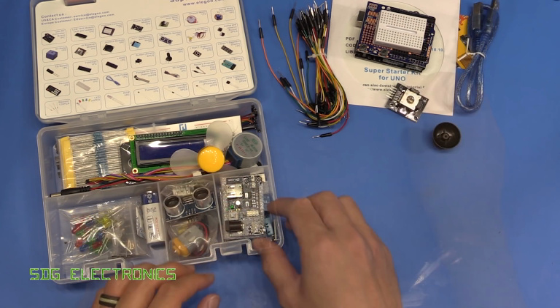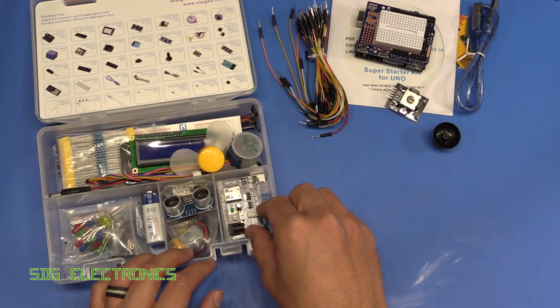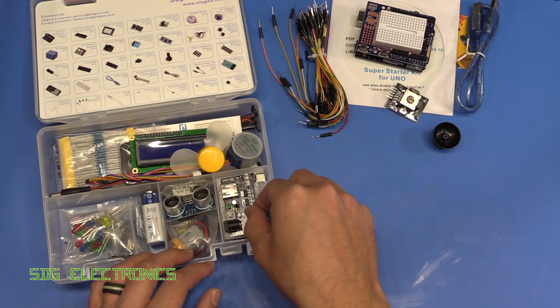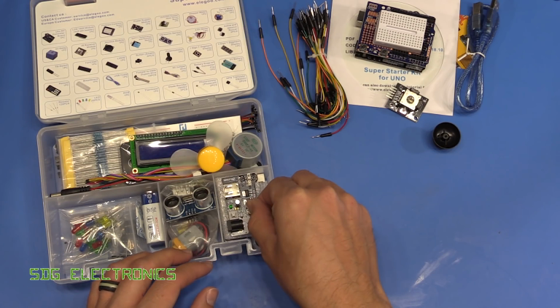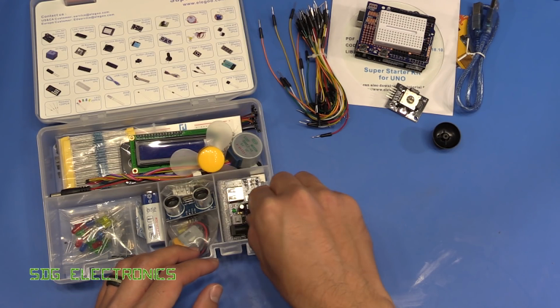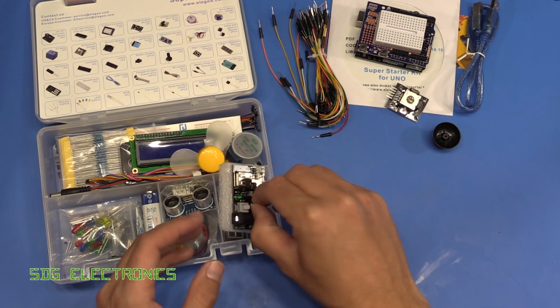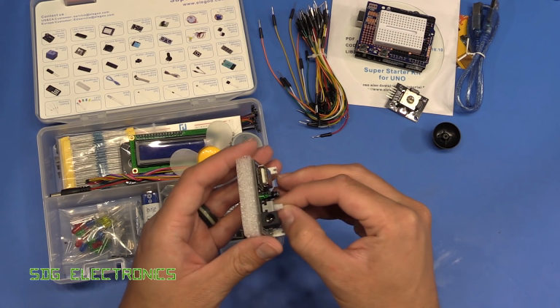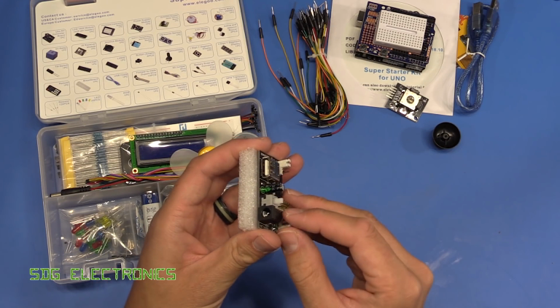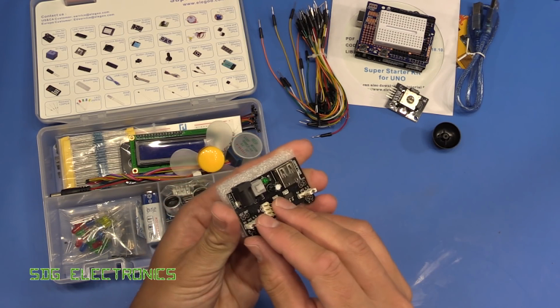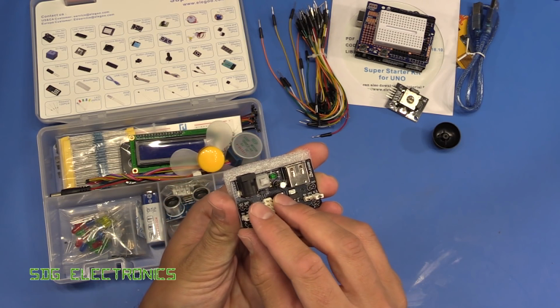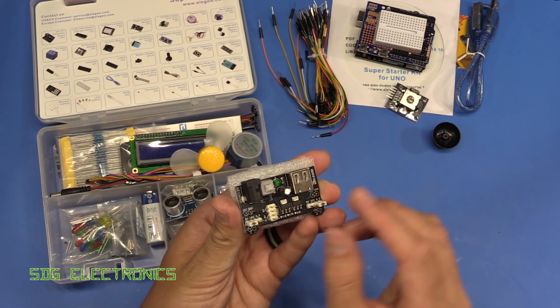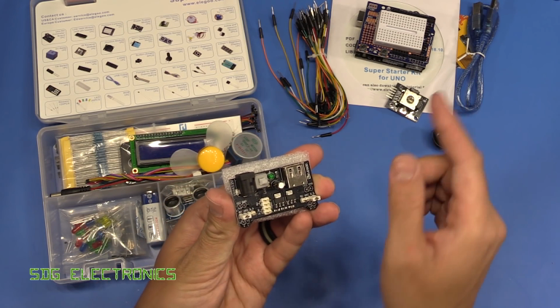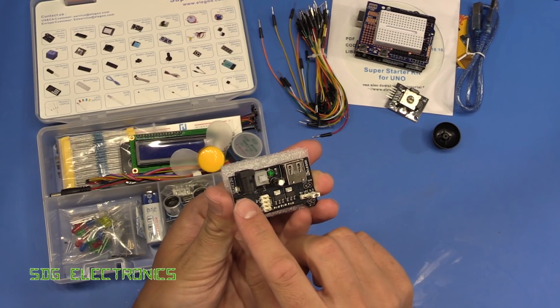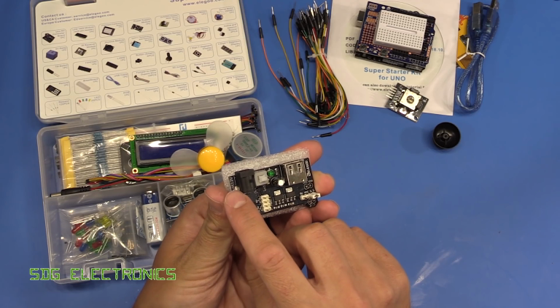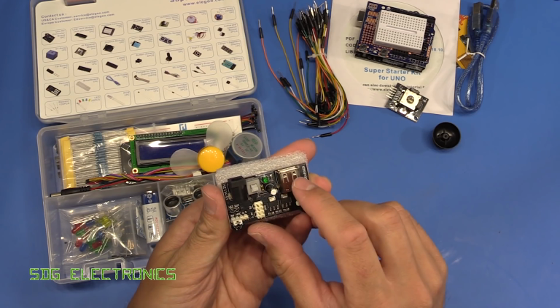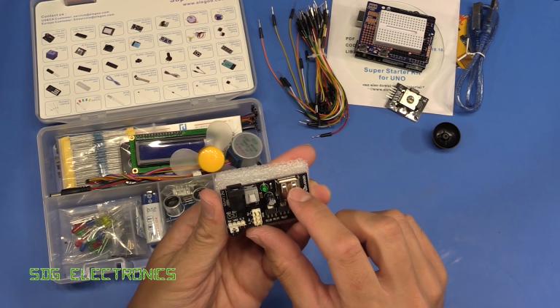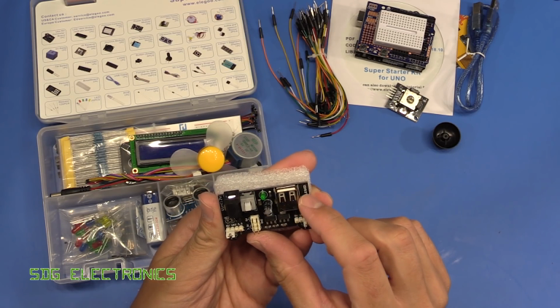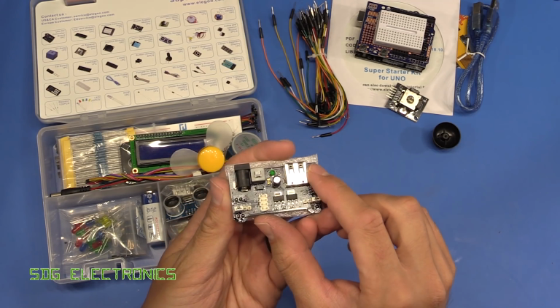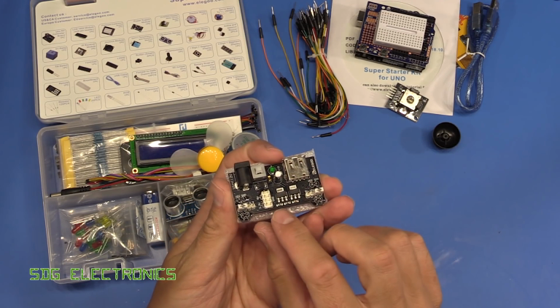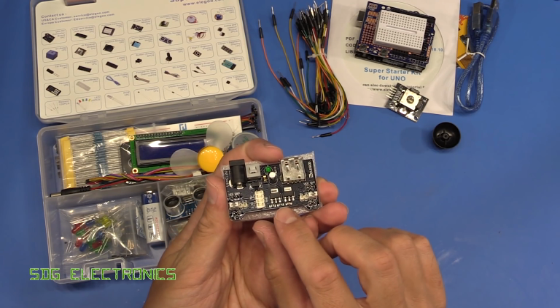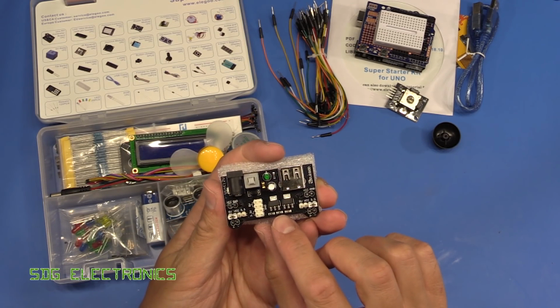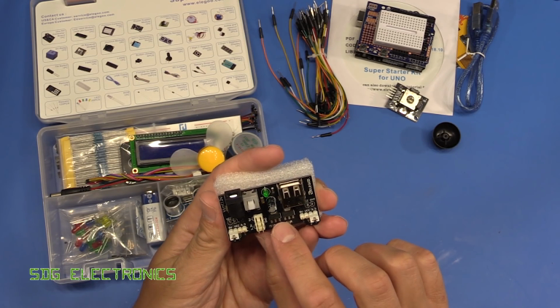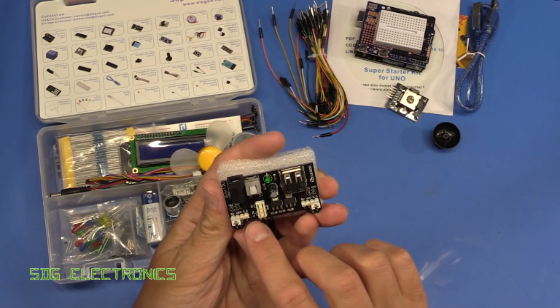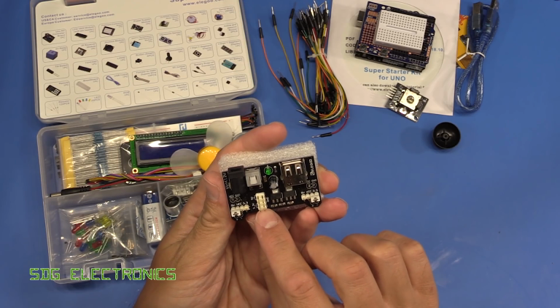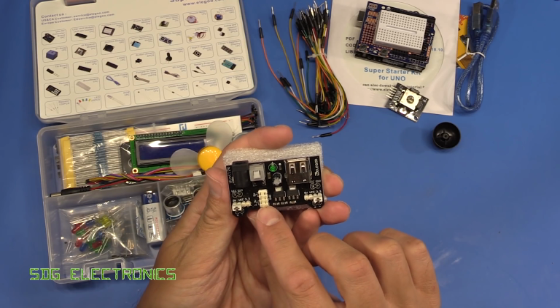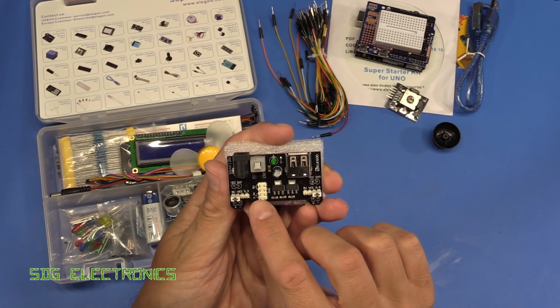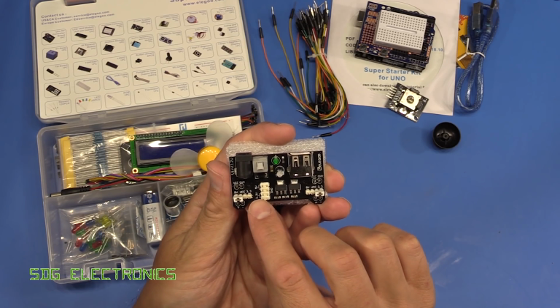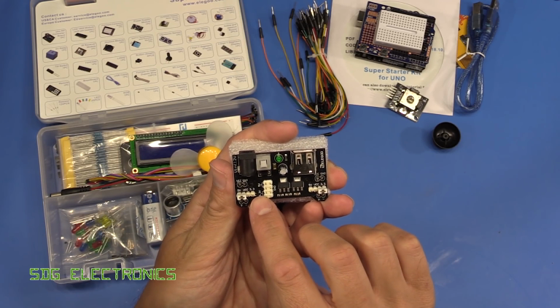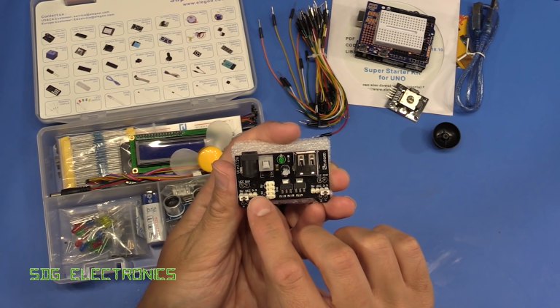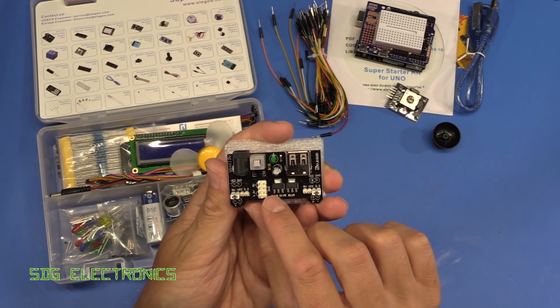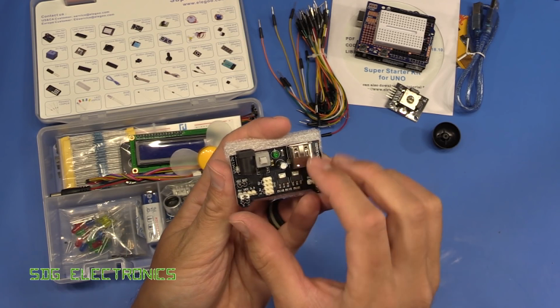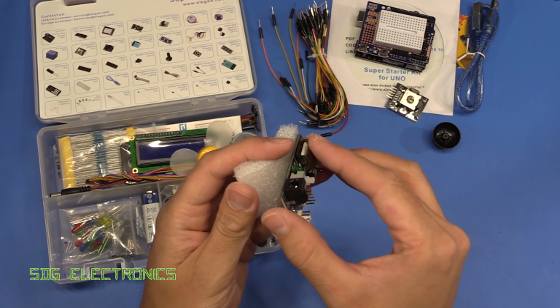We've got a little board here which looks like it plugs in and allows you to power the board from 12 volts. It's got a USB-A connector, a couple of voltage regulators, and it's also got a pin header marked 3.3 volts, 5 volts and ground.